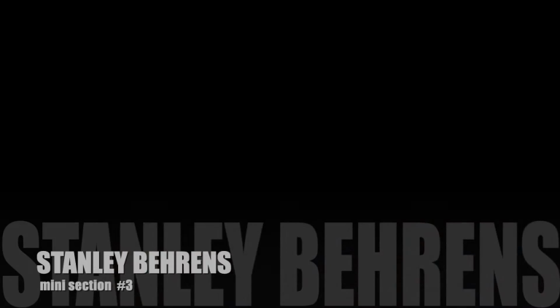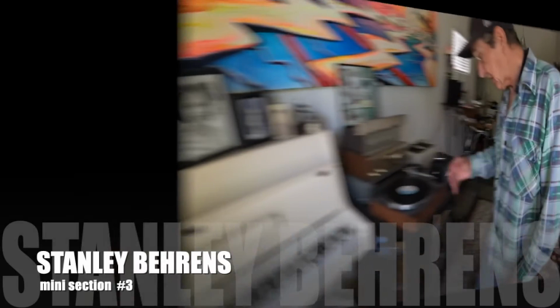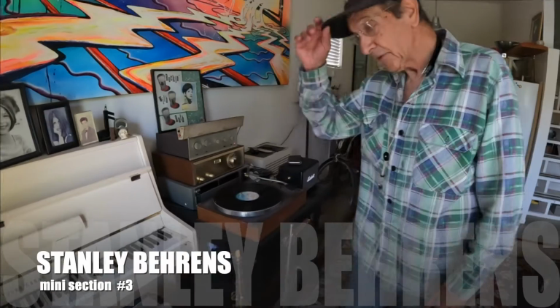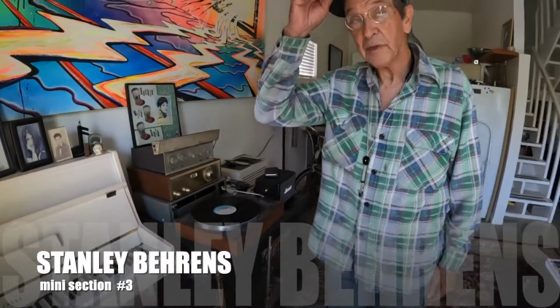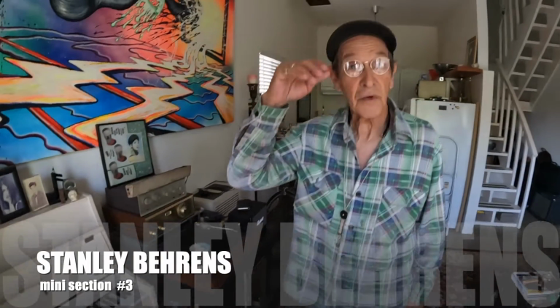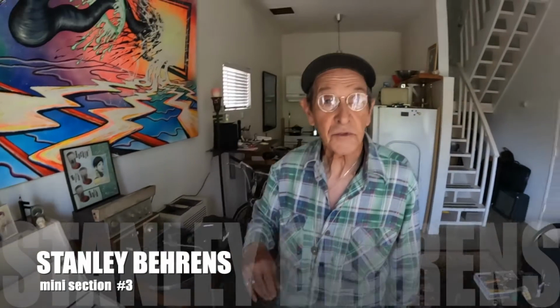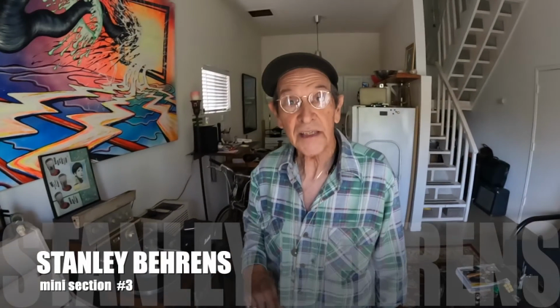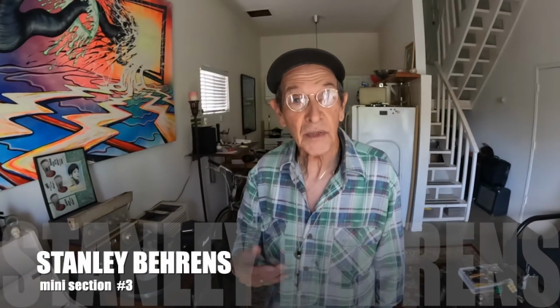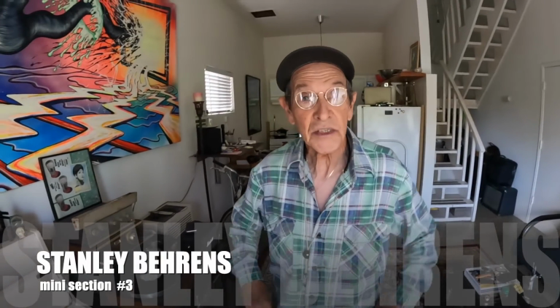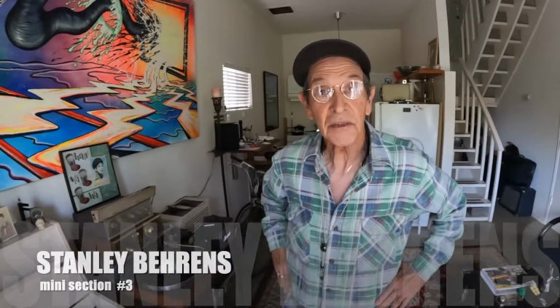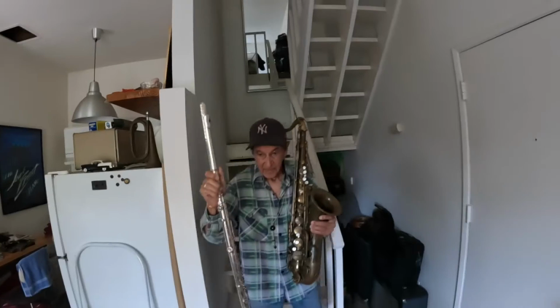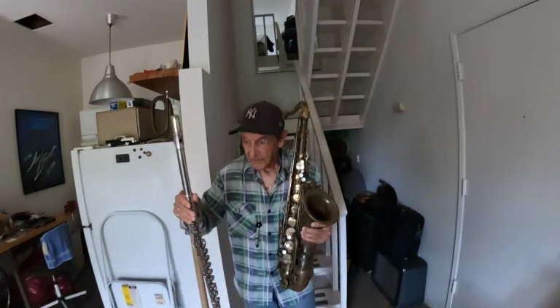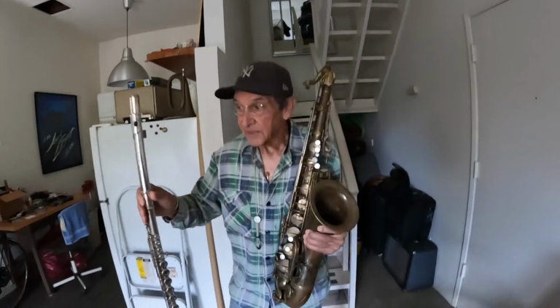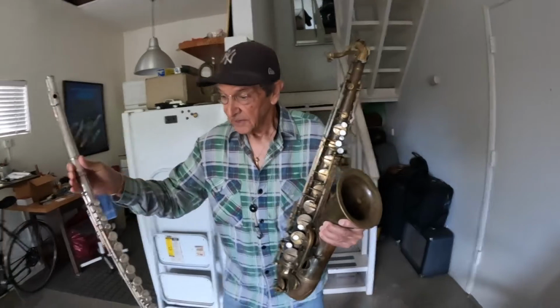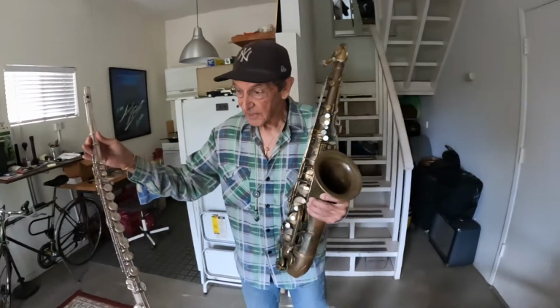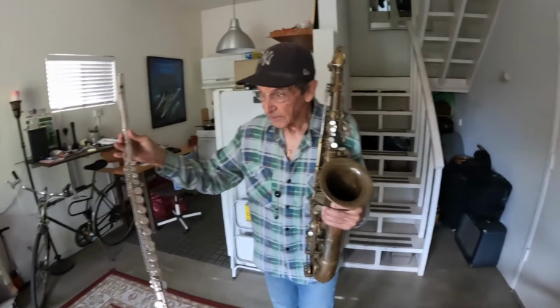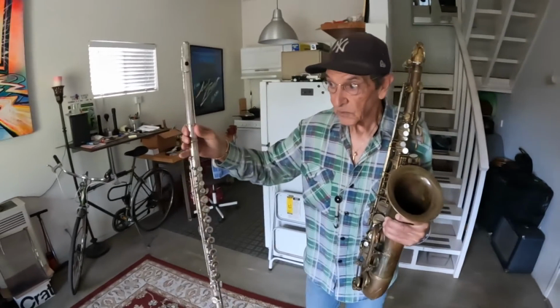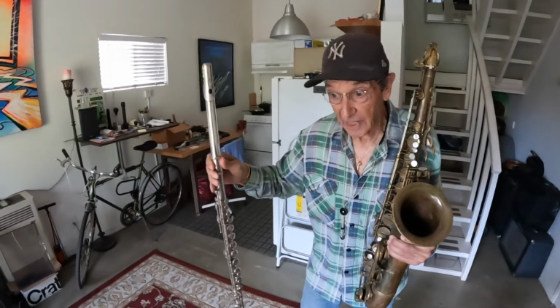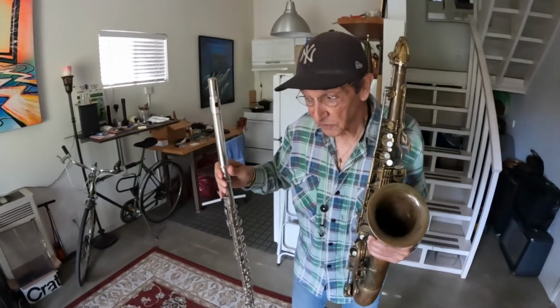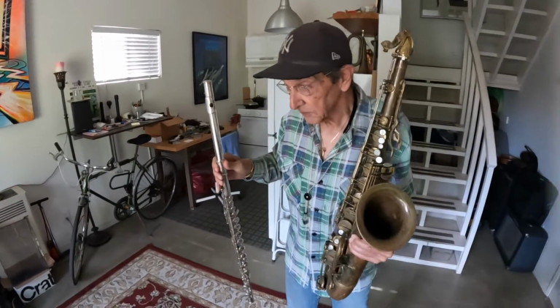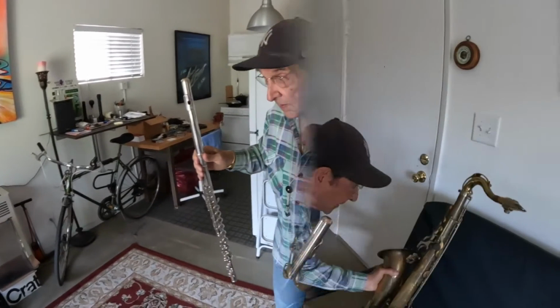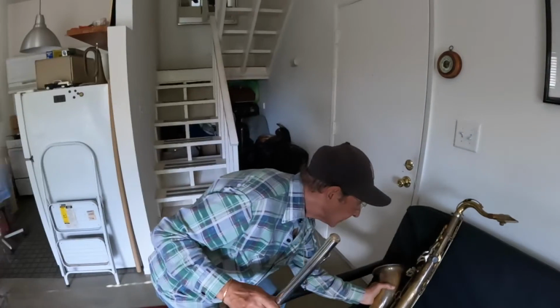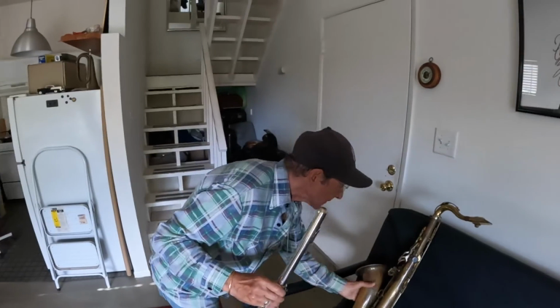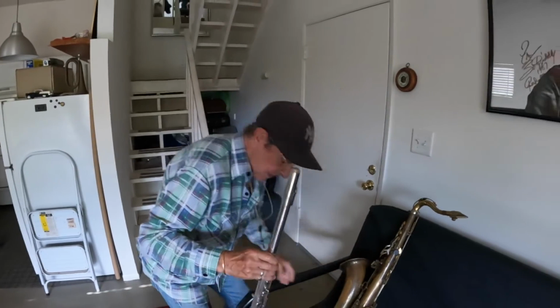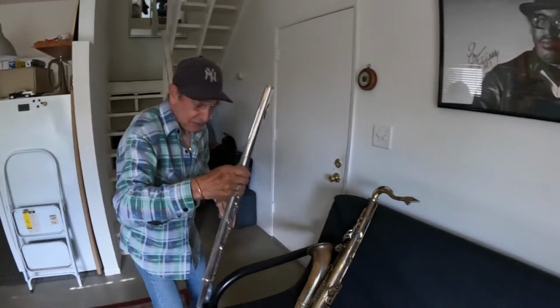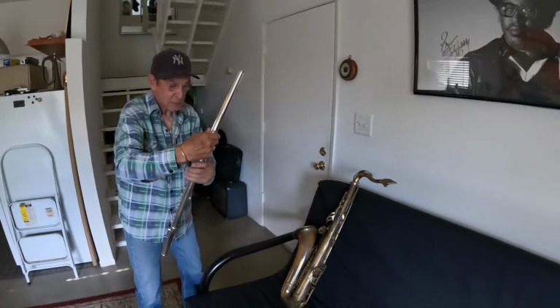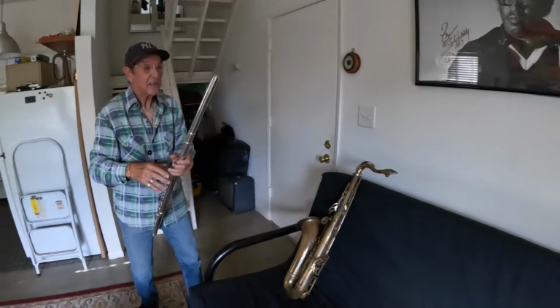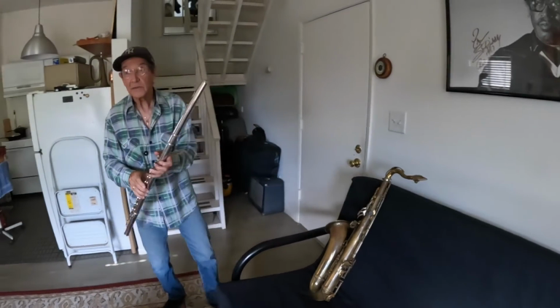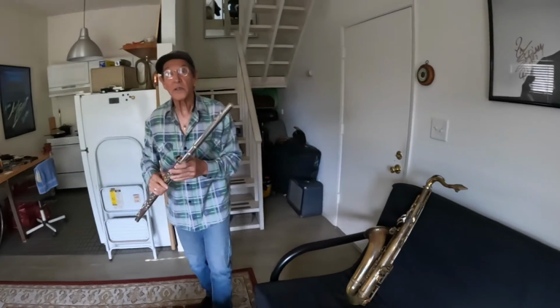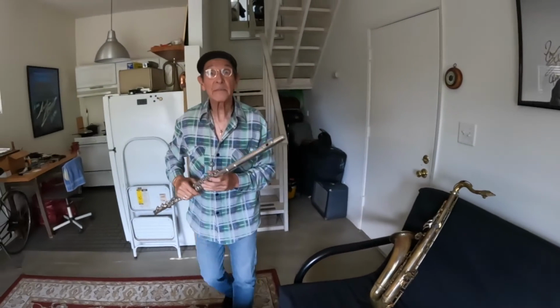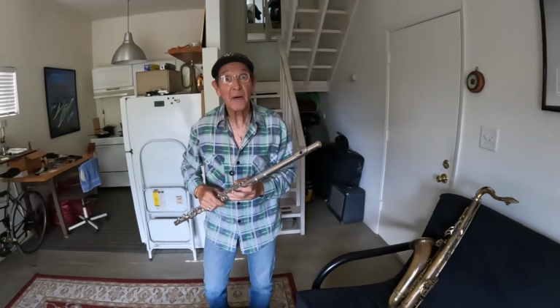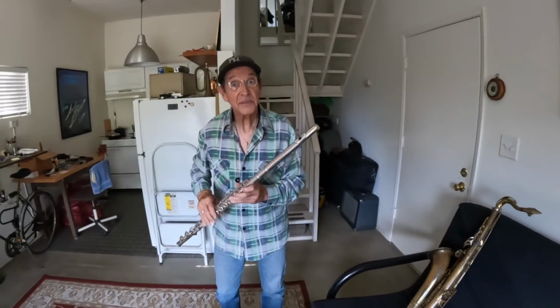I started playing the flute when I was around 20, 21 years old. This is called the alto flute. The alto flute is what you heard on the Mamas and the Papas.